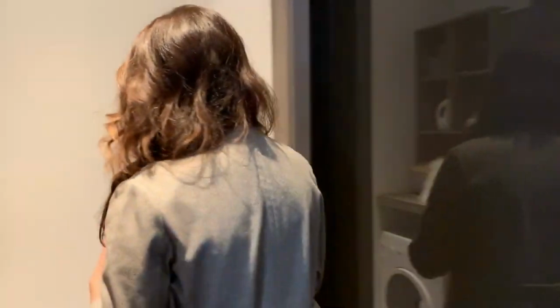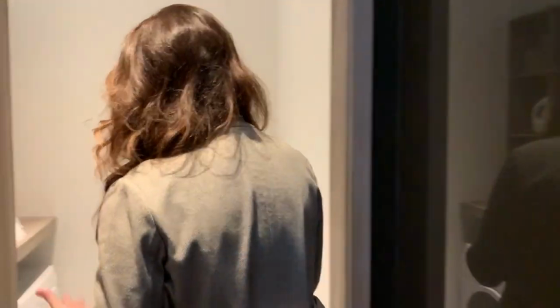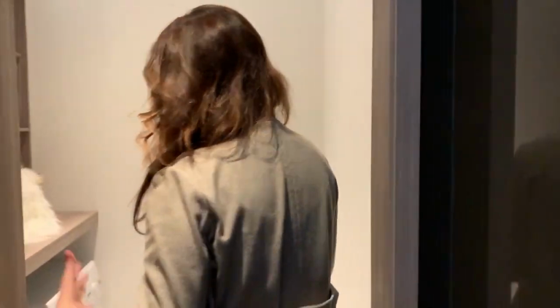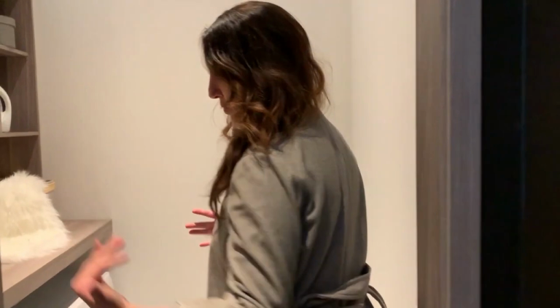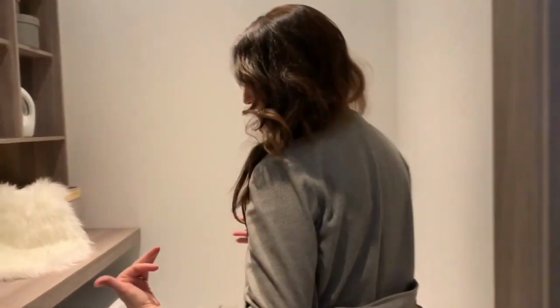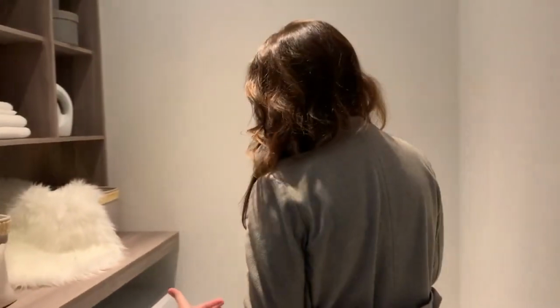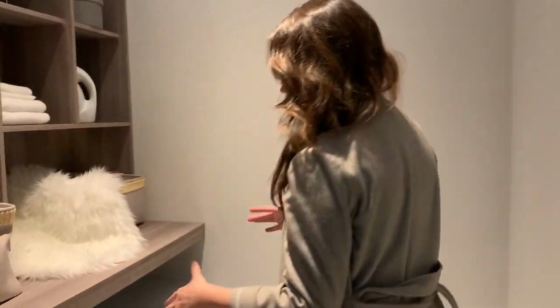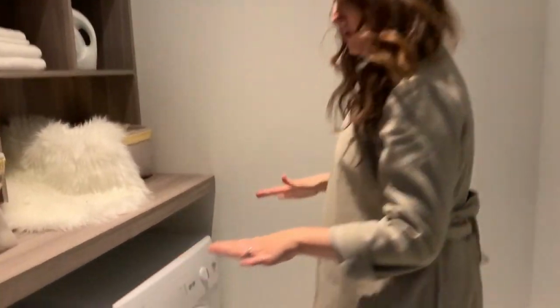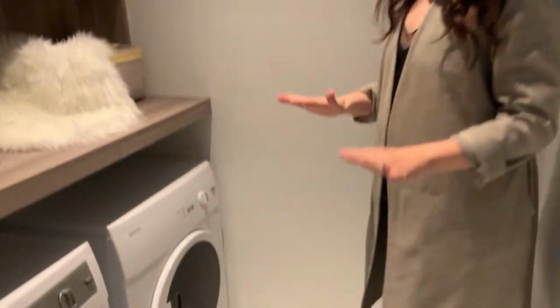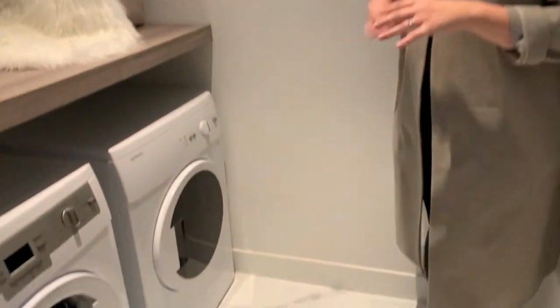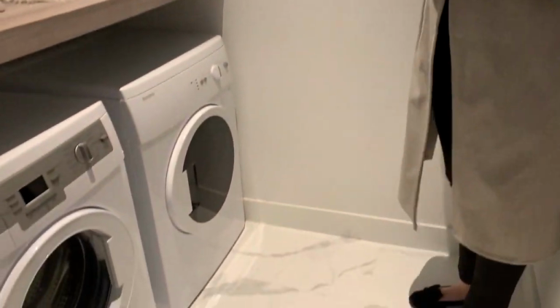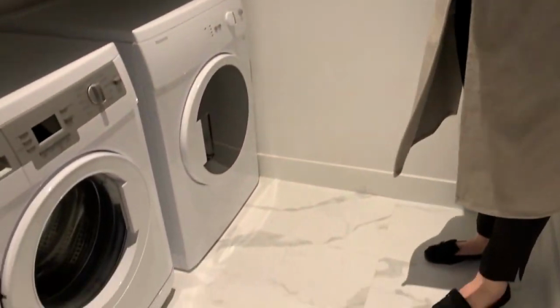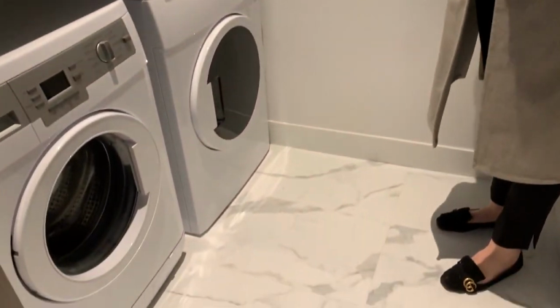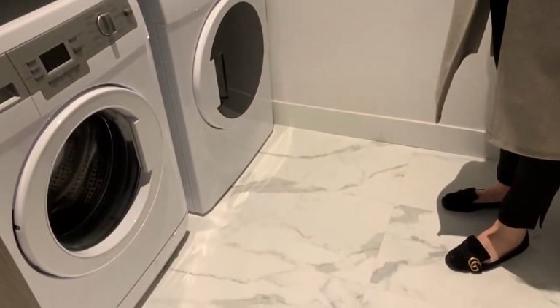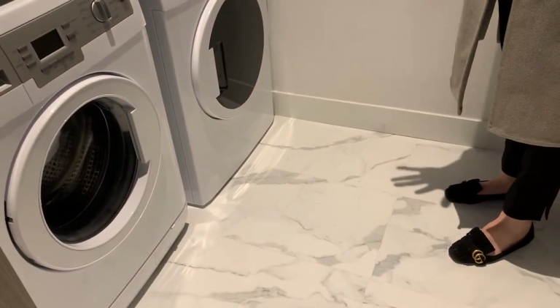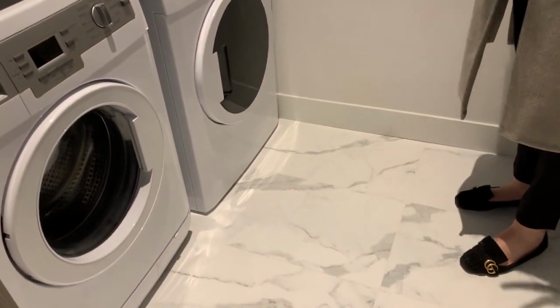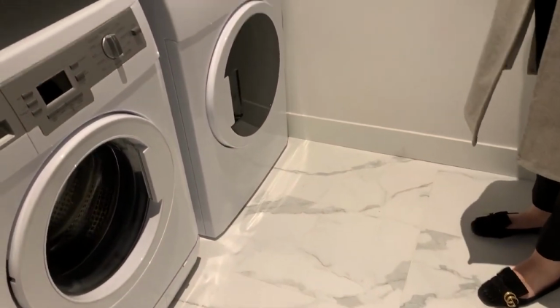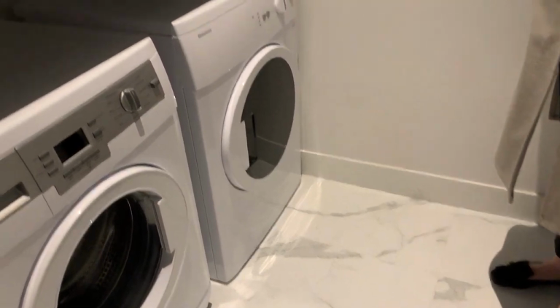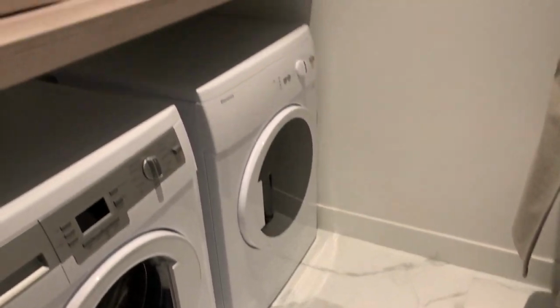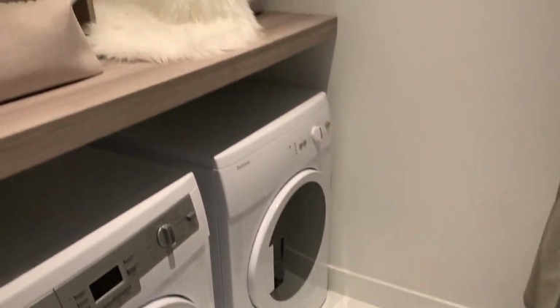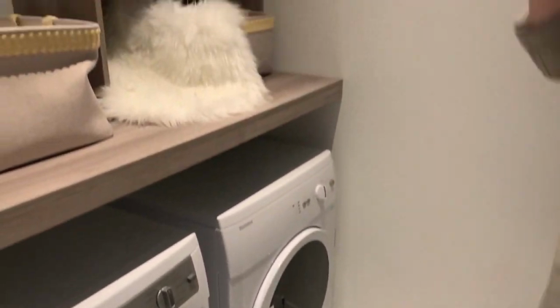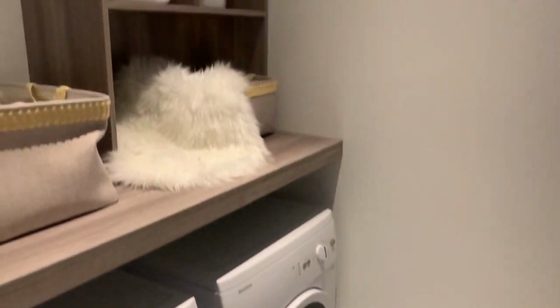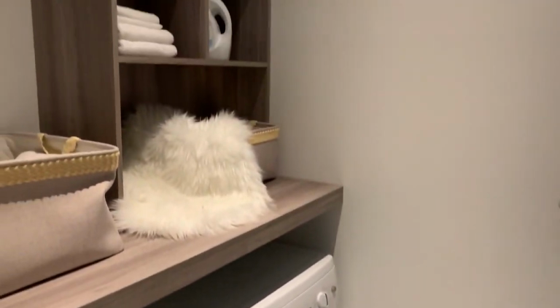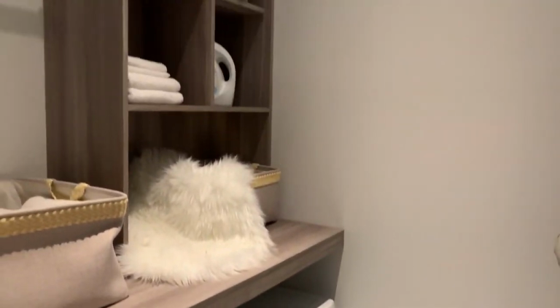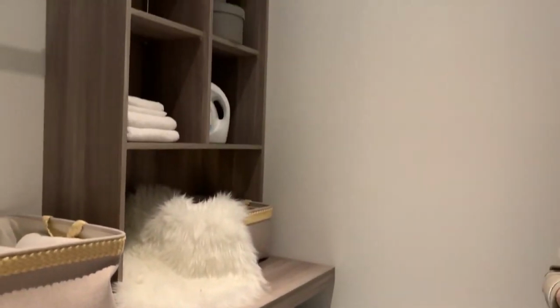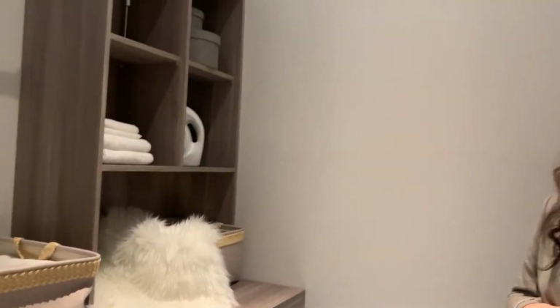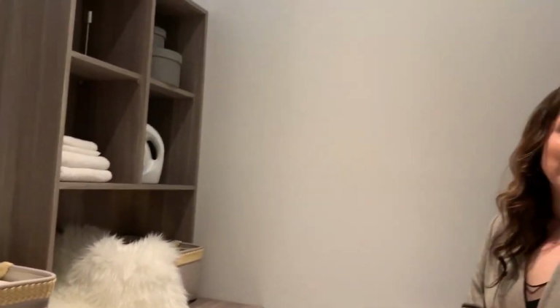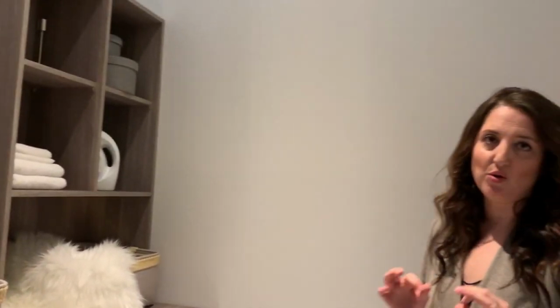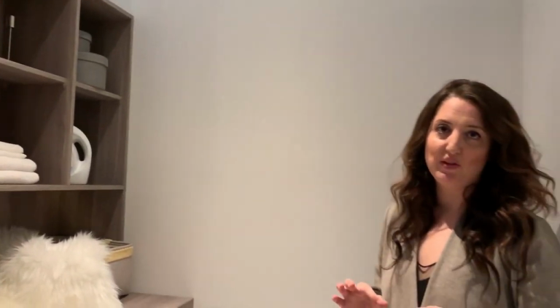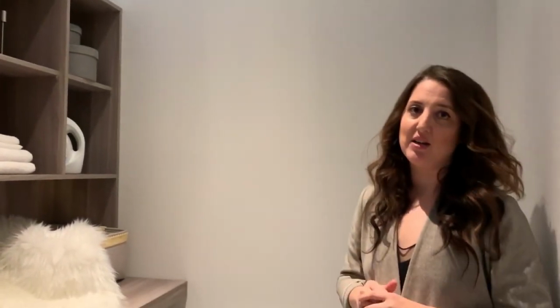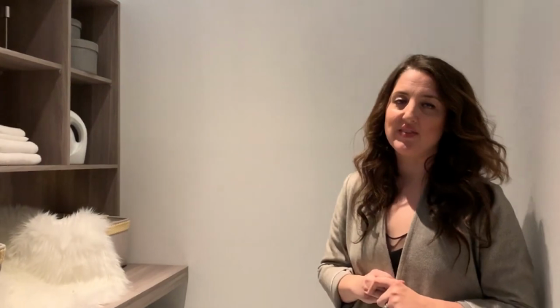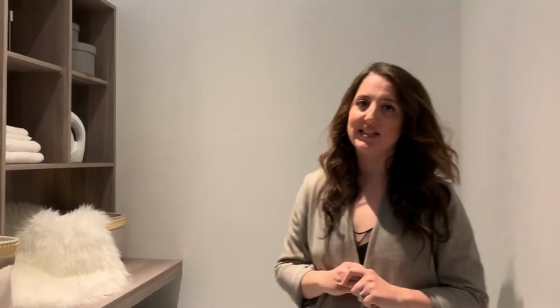One of the things that, when you enter into the unit, you'll have the side-by-side washer and dryer. The porcelain tiles is standard, and then of course the organizers. This is also standard, so move-in ready, which is fantastic.